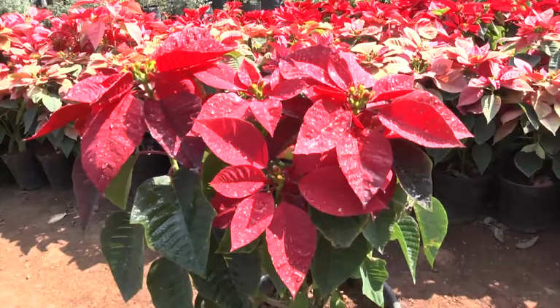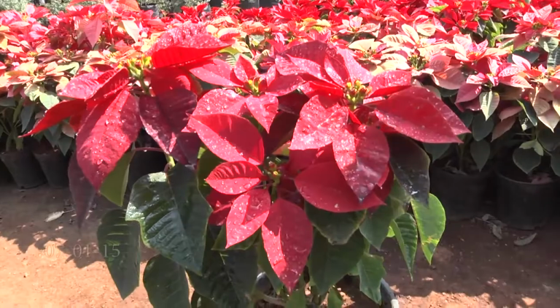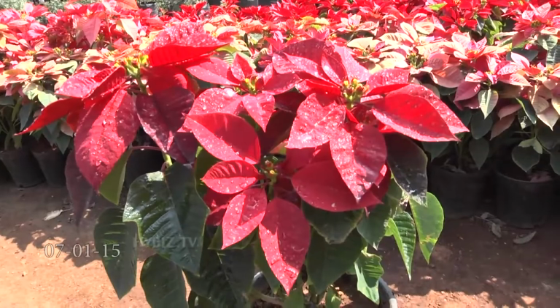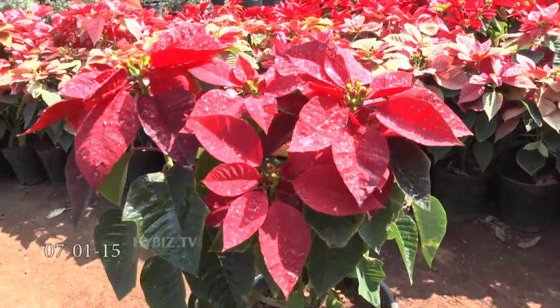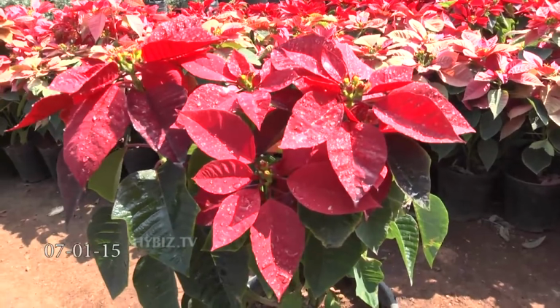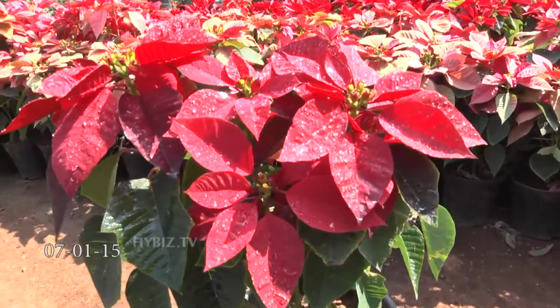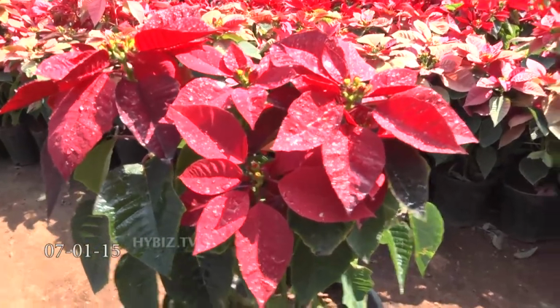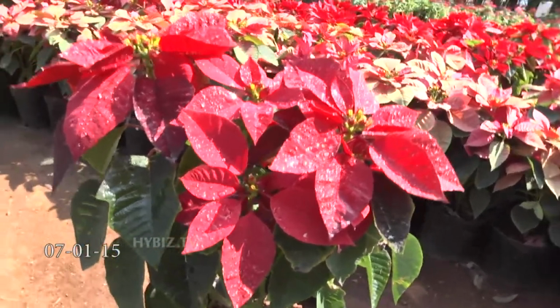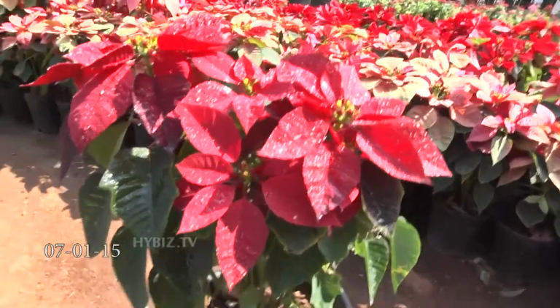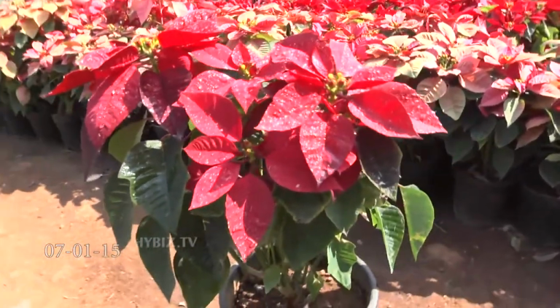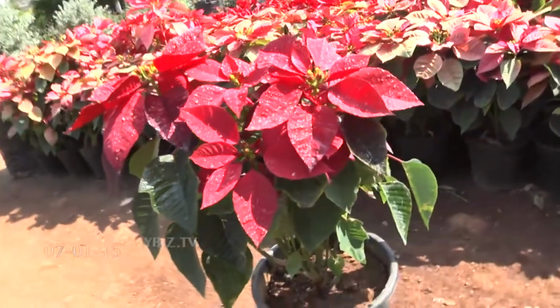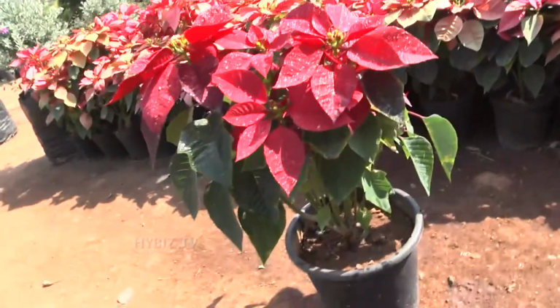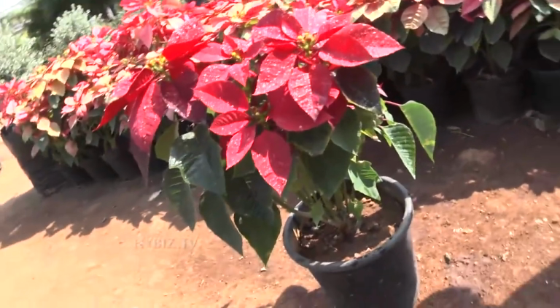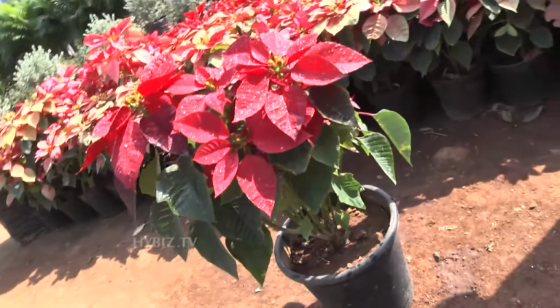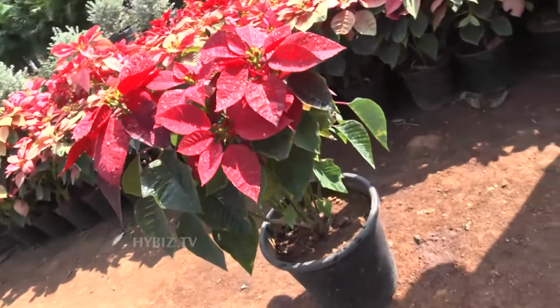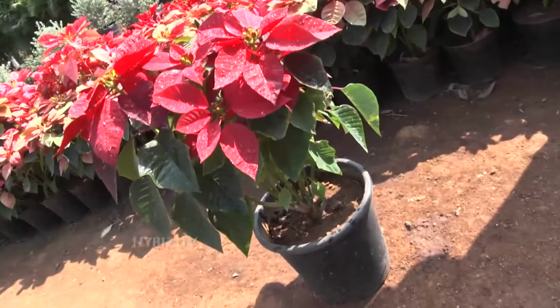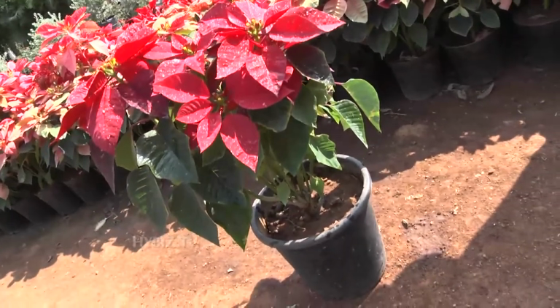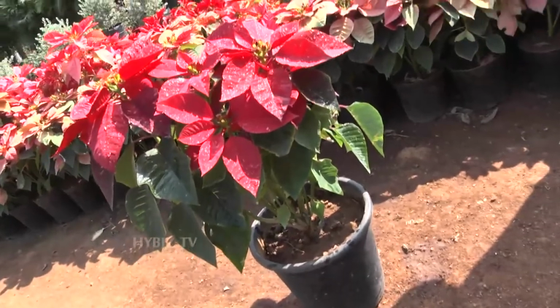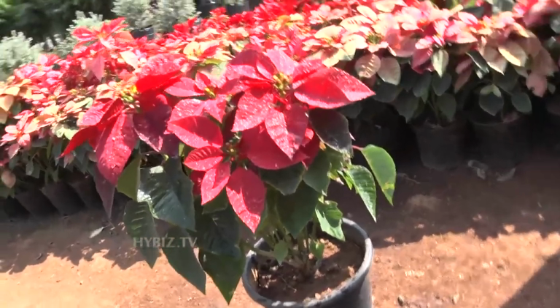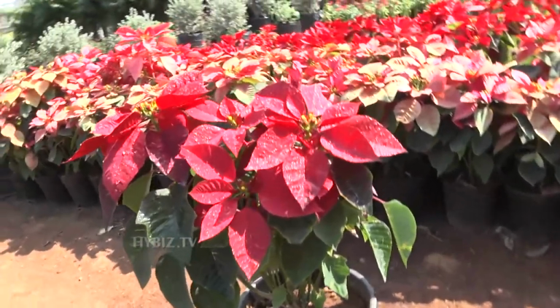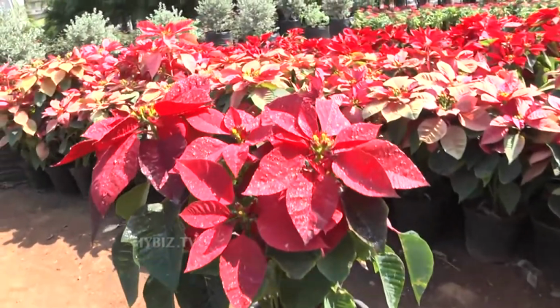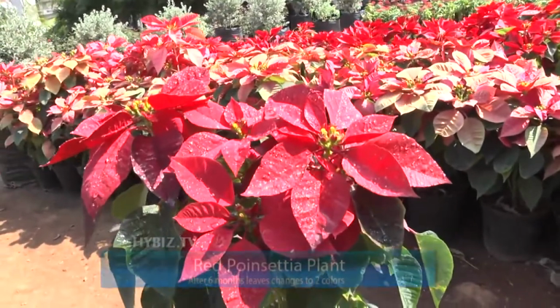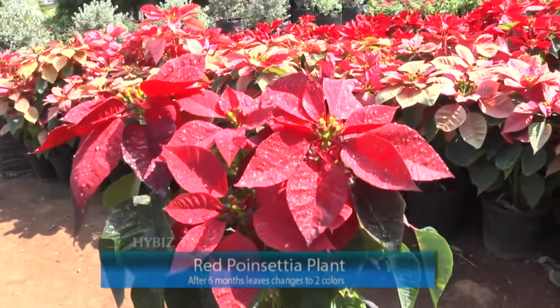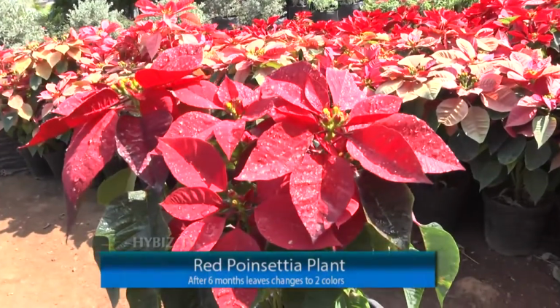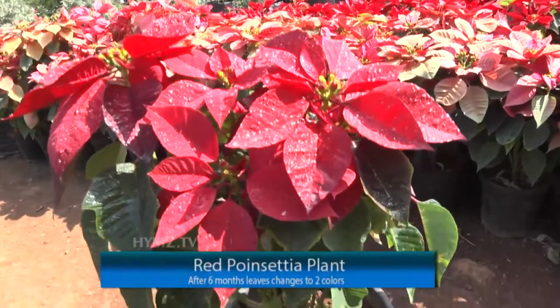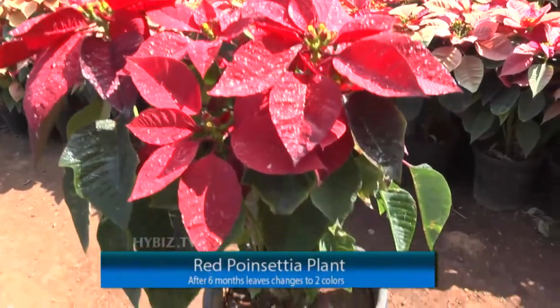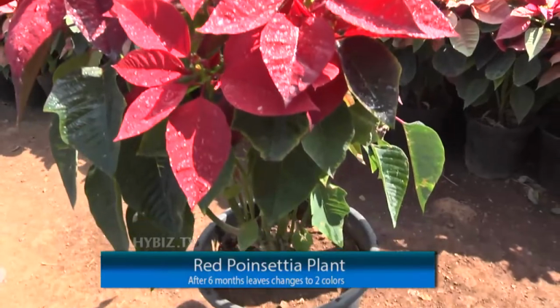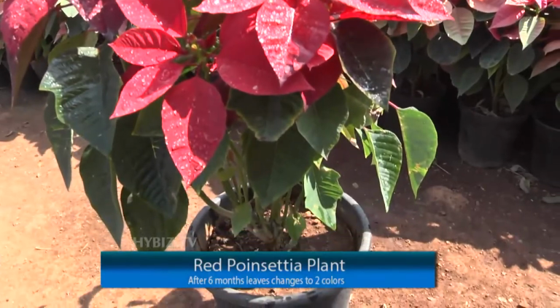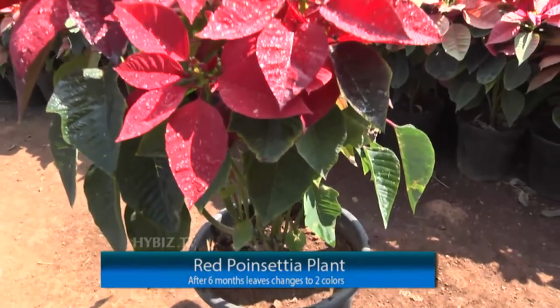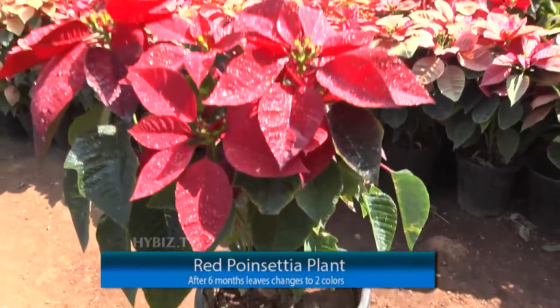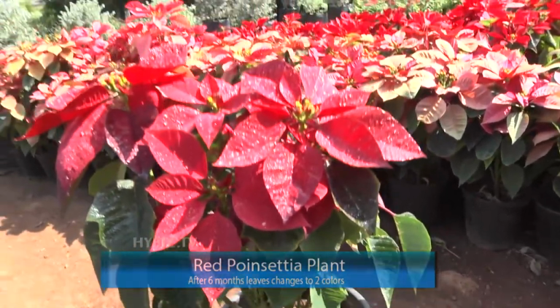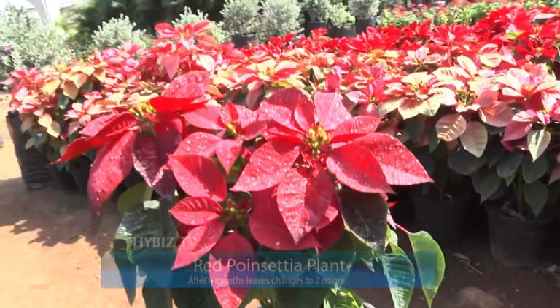My name is Sachinara, Narci Gardens, Point City. 6 months red leaf and 6 months green leaf. This is also a full color. This is red, pink and yellow.